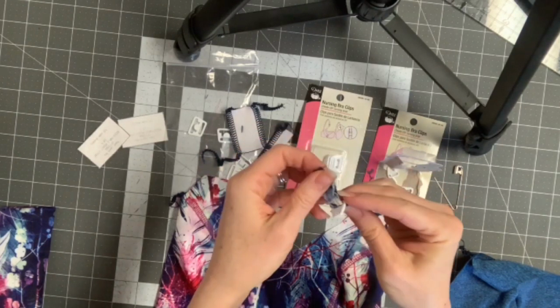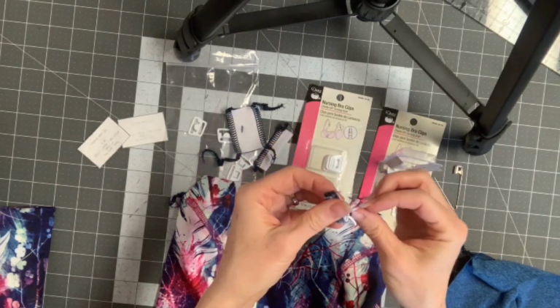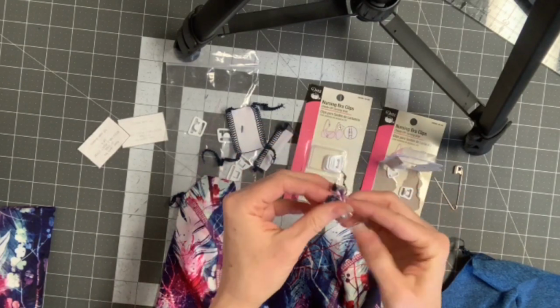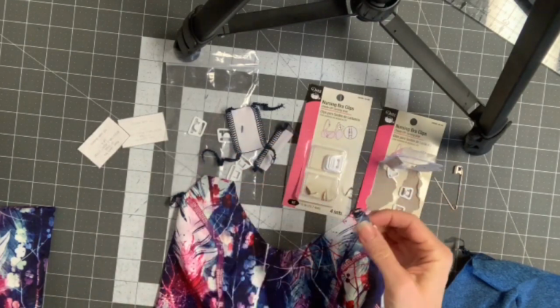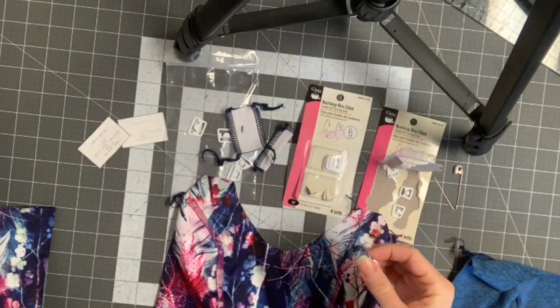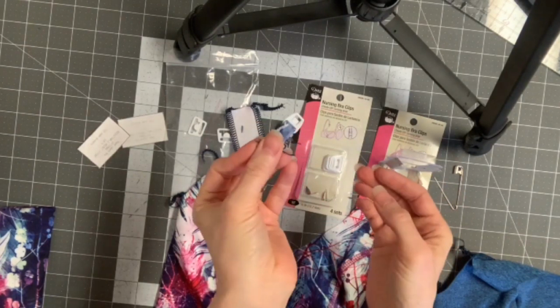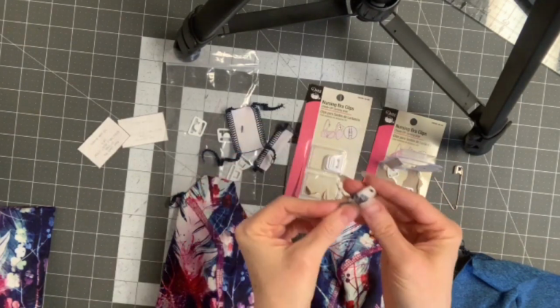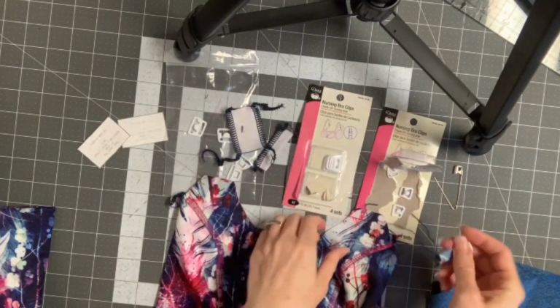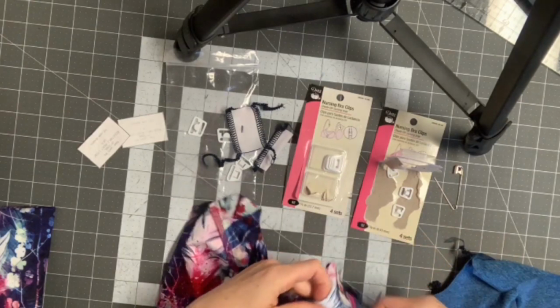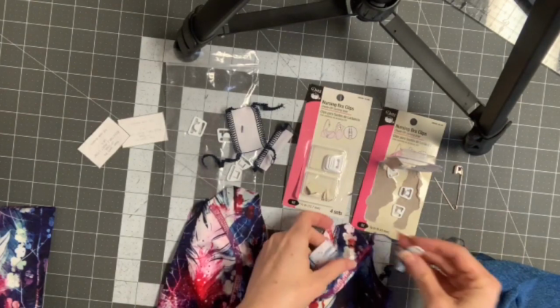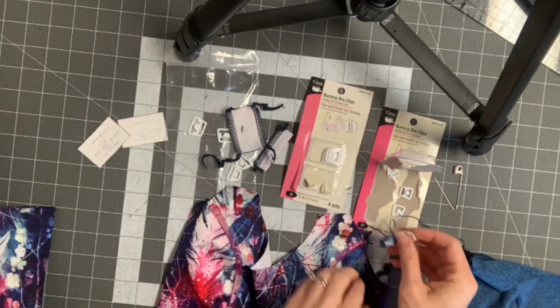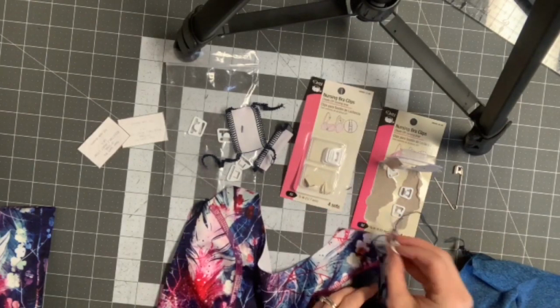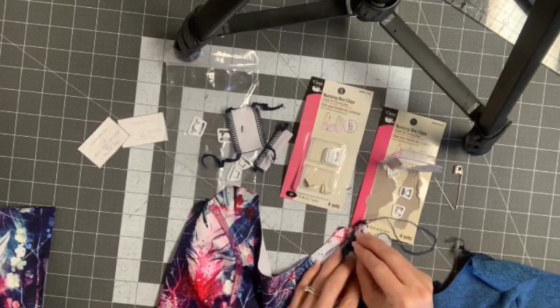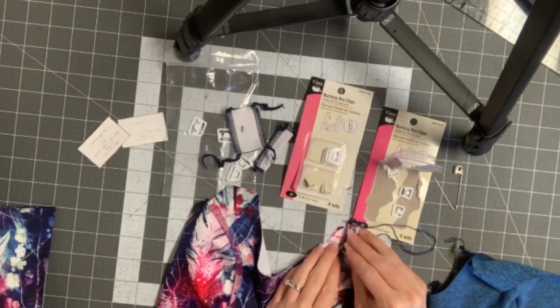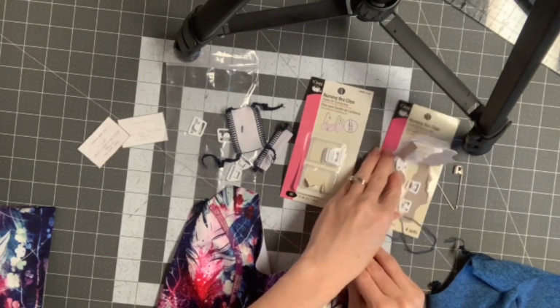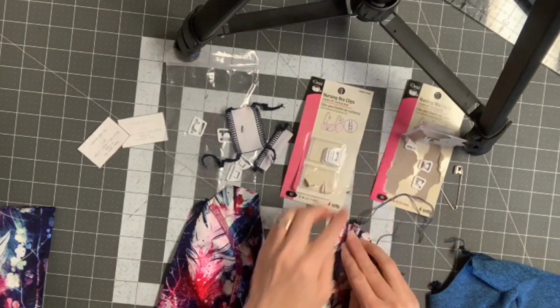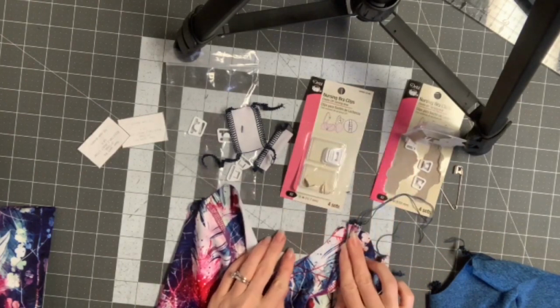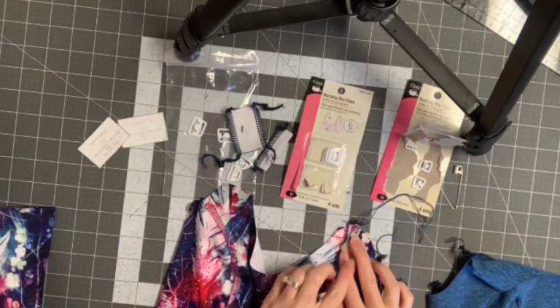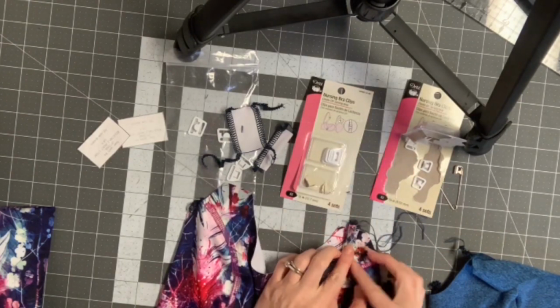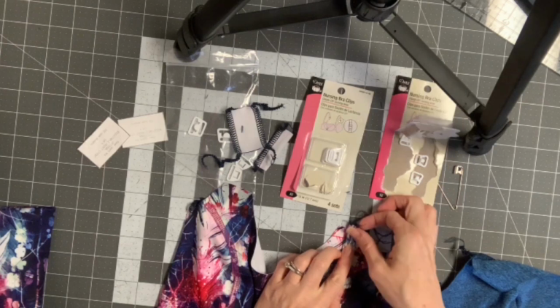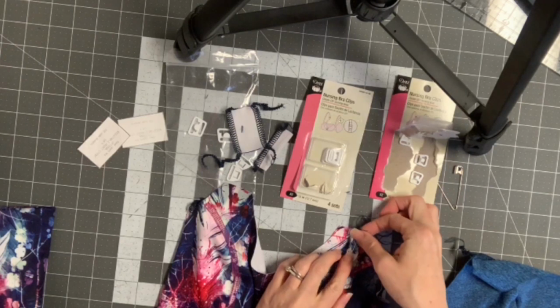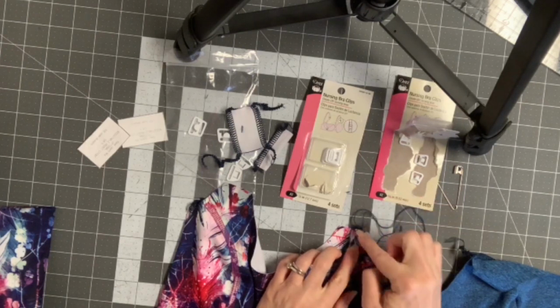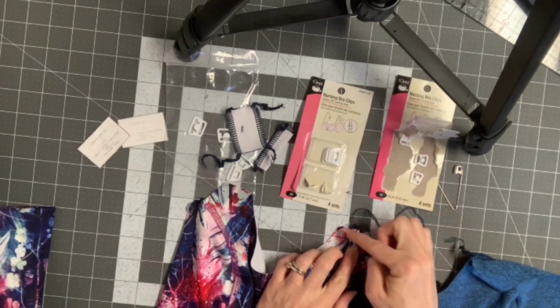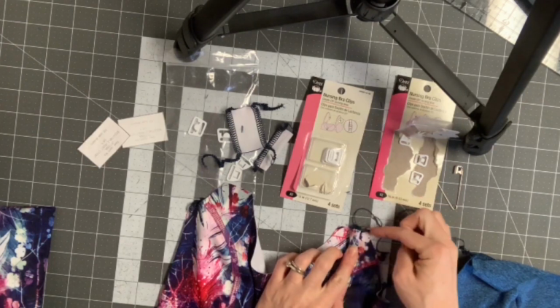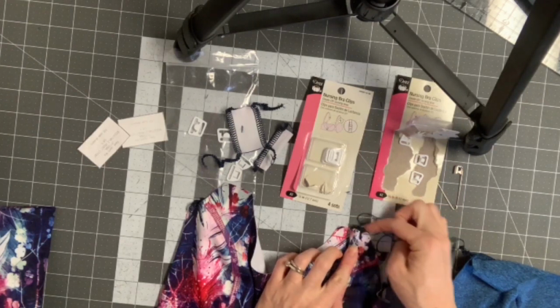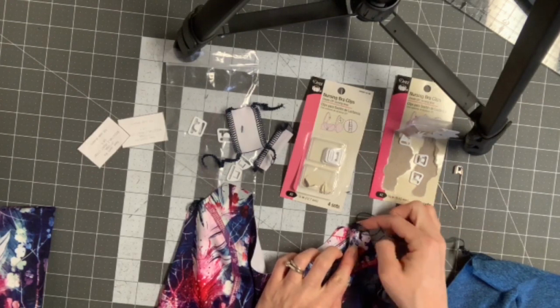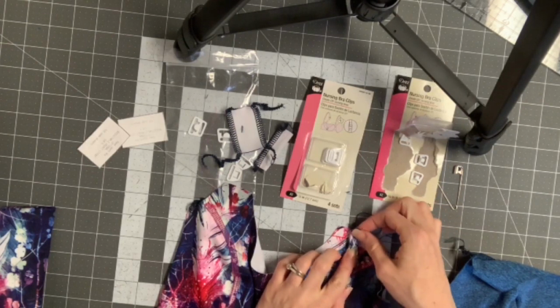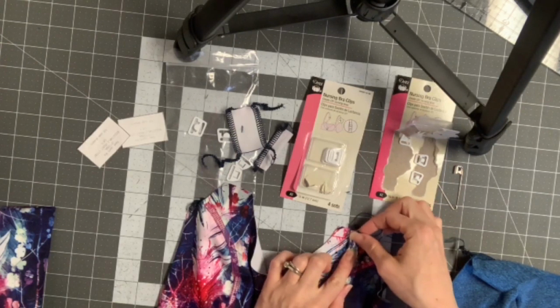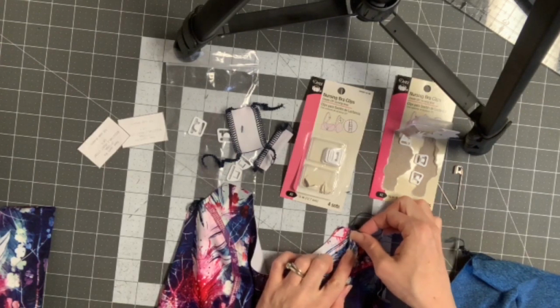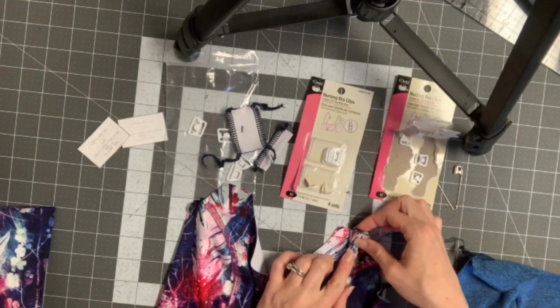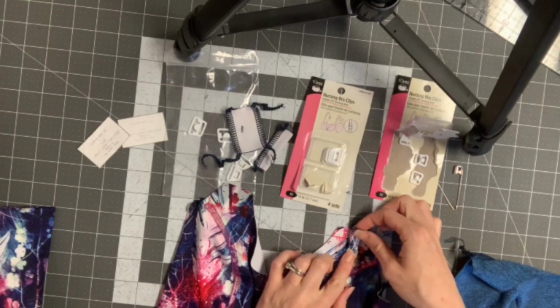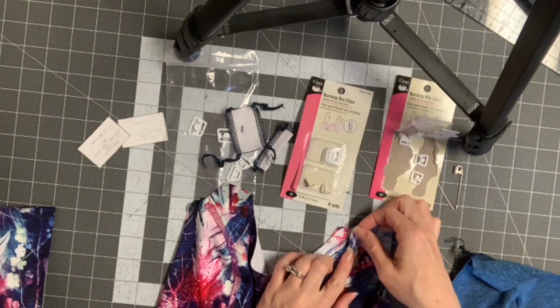You're gonna do that for both of them. It looks like this, and then you're just going to lay it on top of the bra like this. You don't want to line the edges up exactly because then there'll be a lot of fabric parts sticking out.